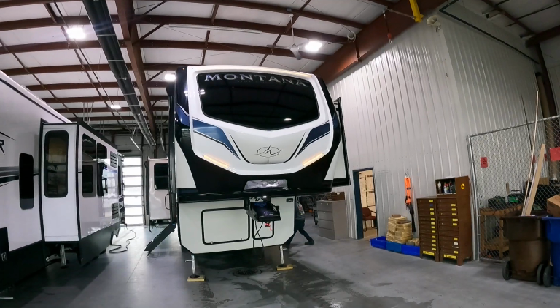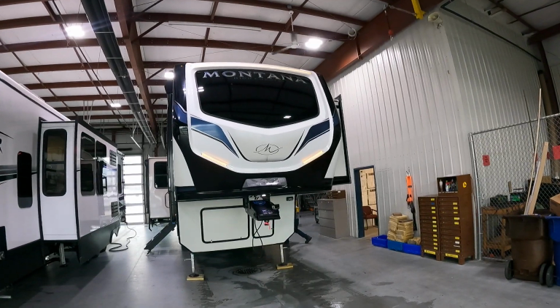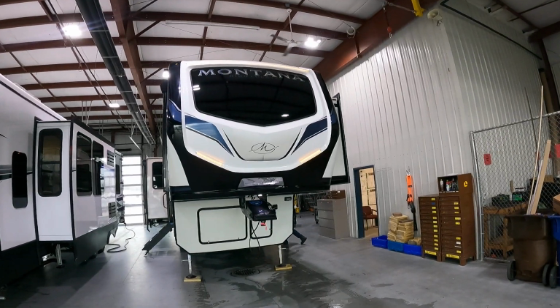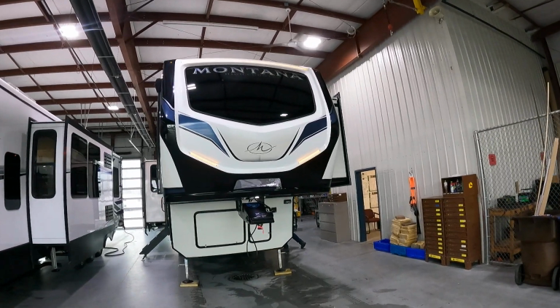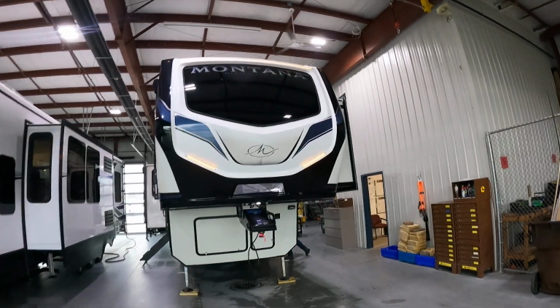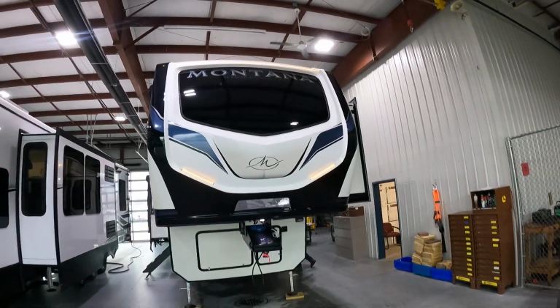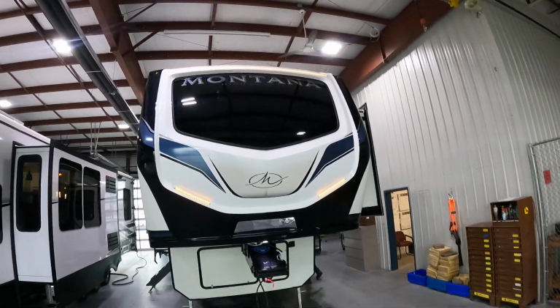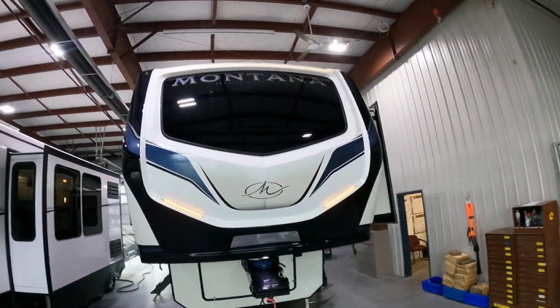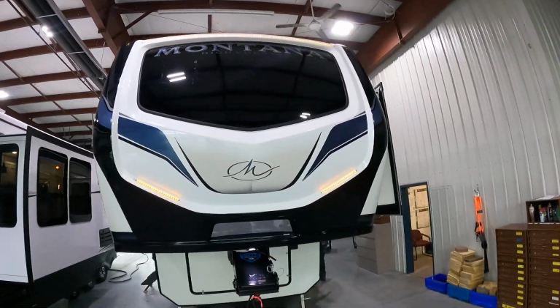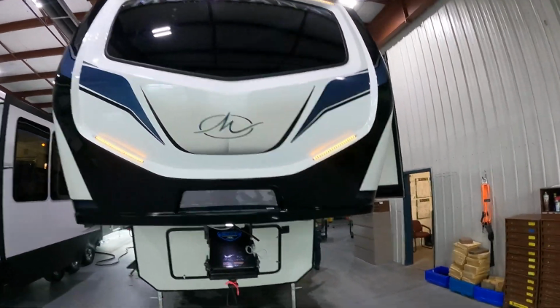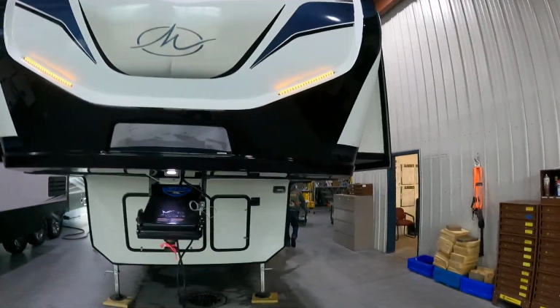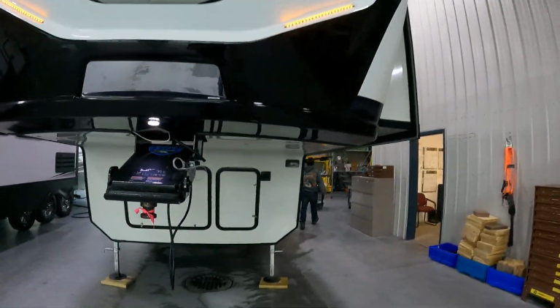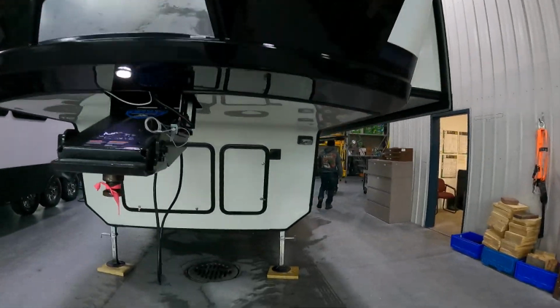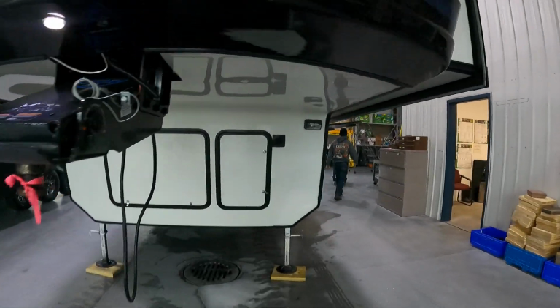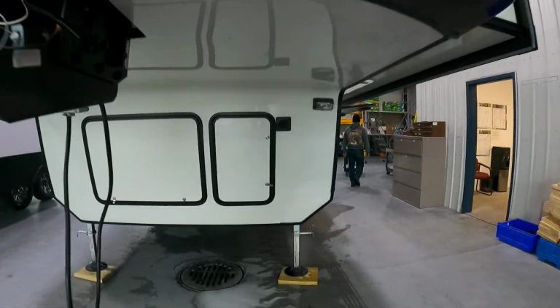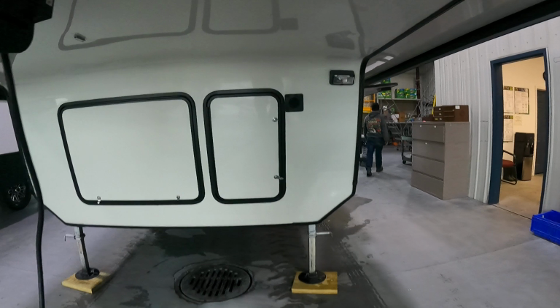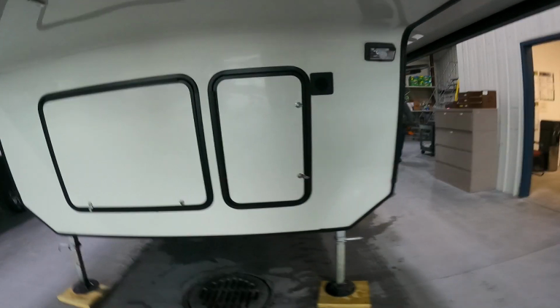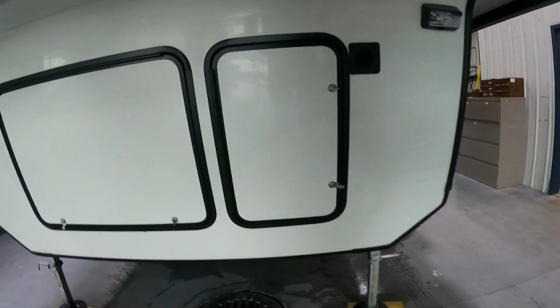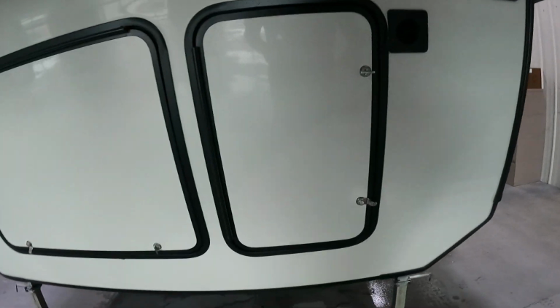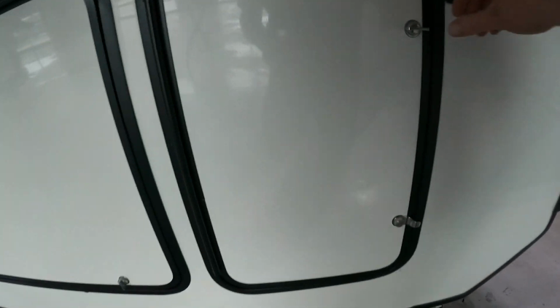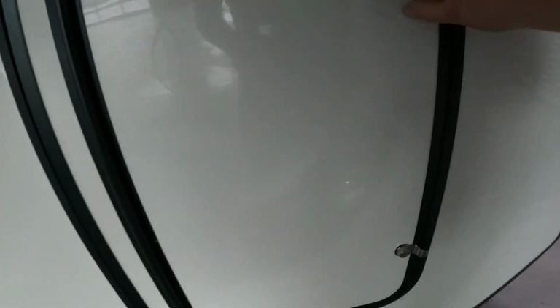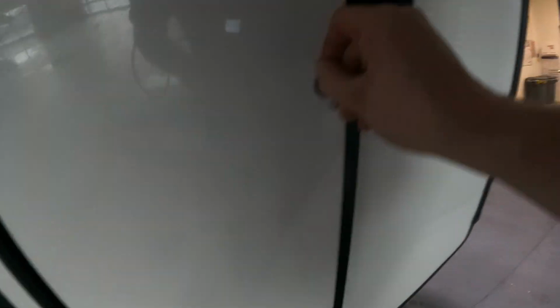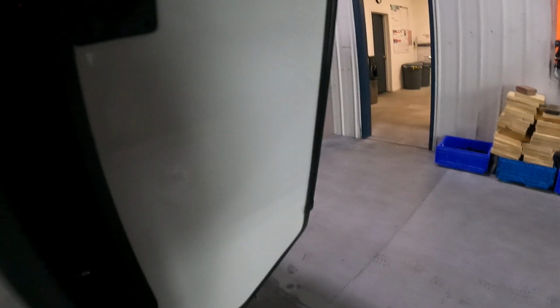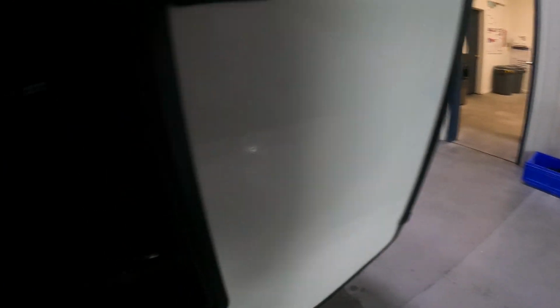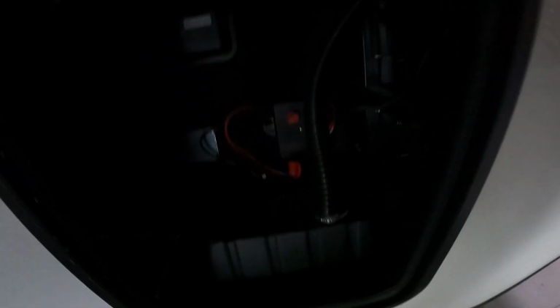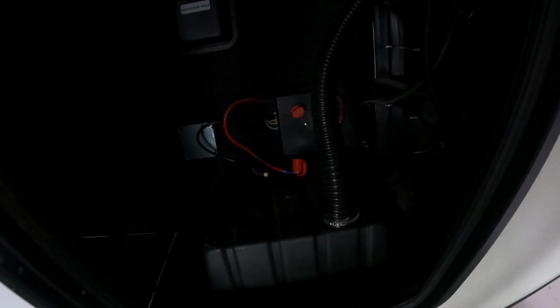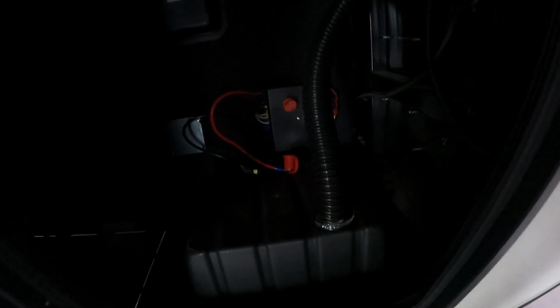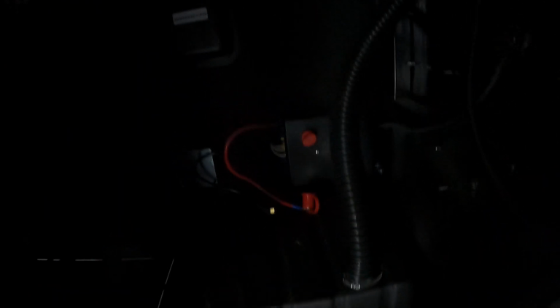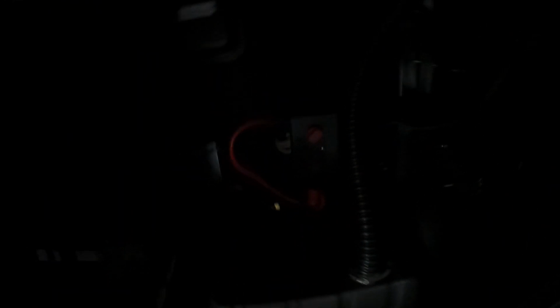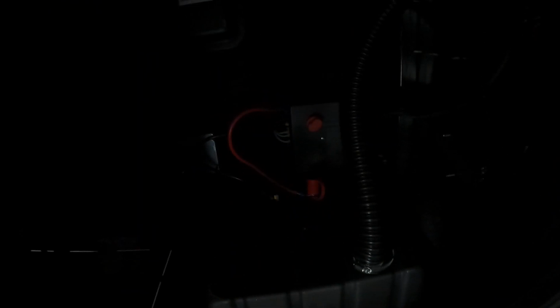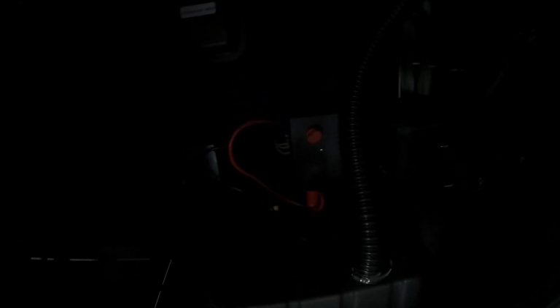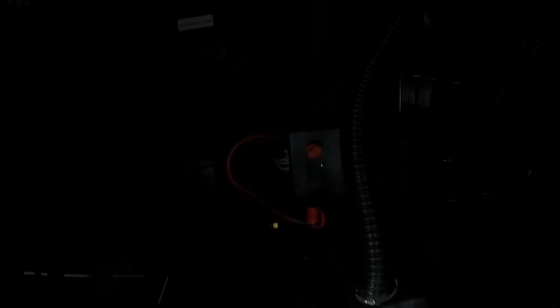Welcome to your brand new Montana High Country. As we come up to the front, in the front compartment we have our battery and battery shut-off switch.